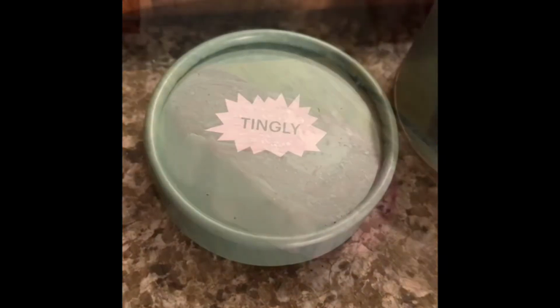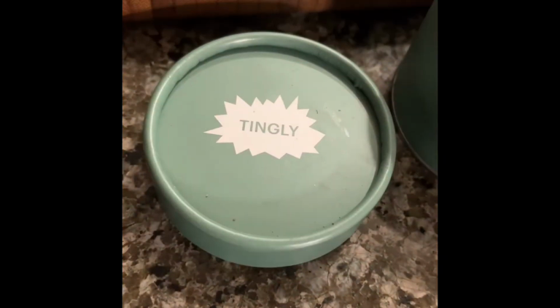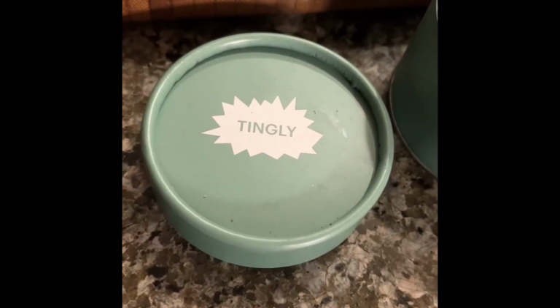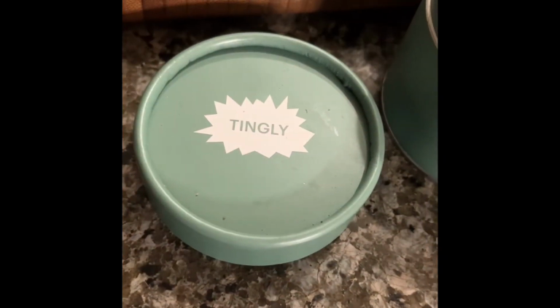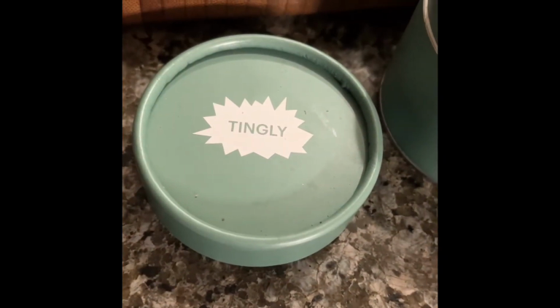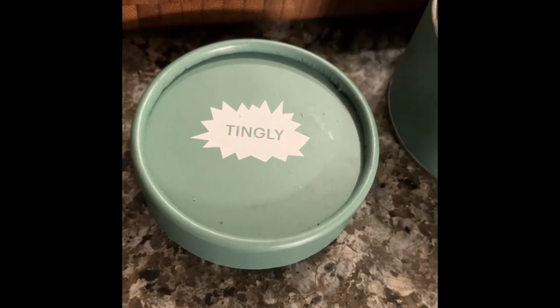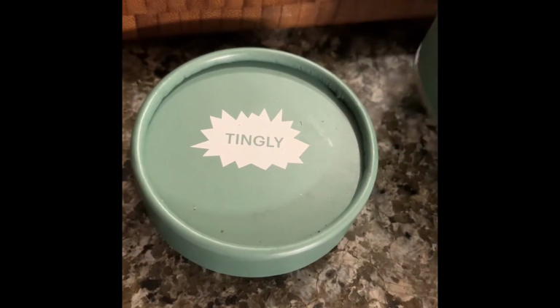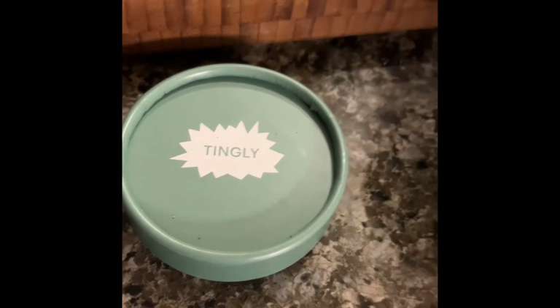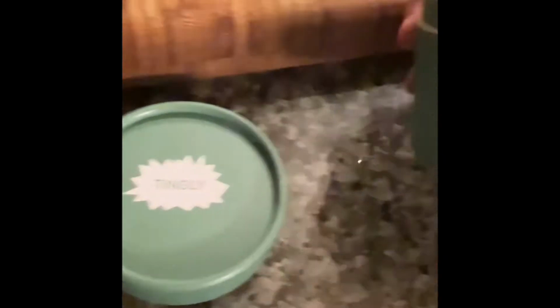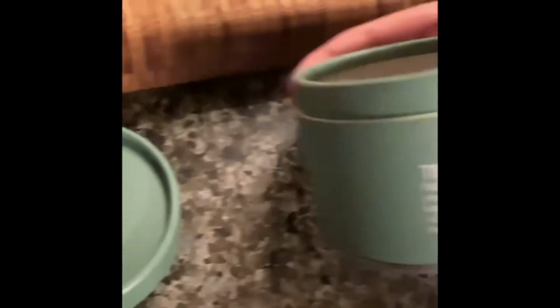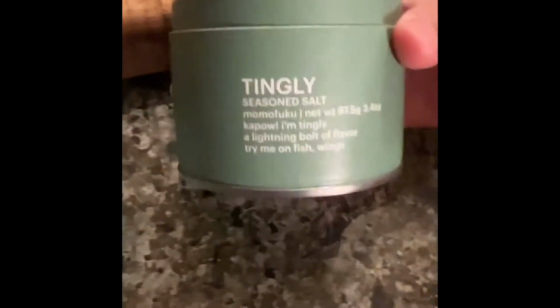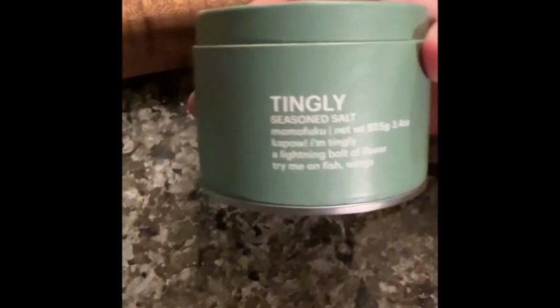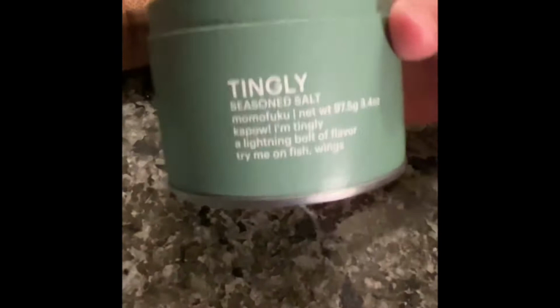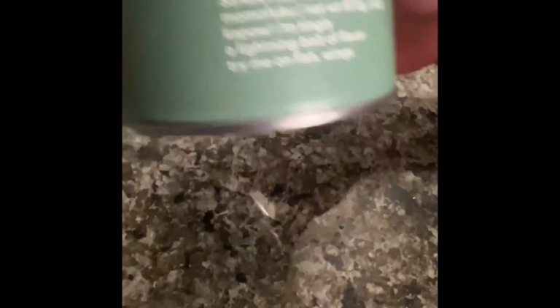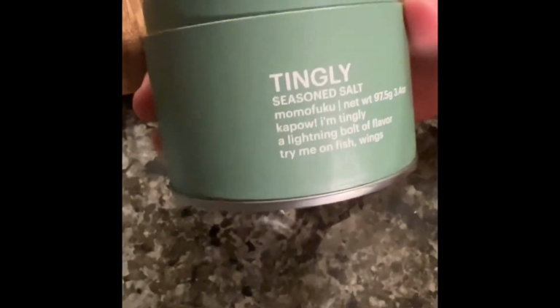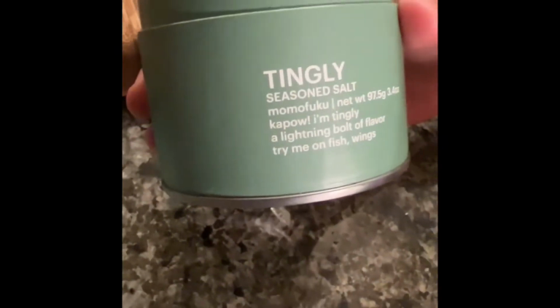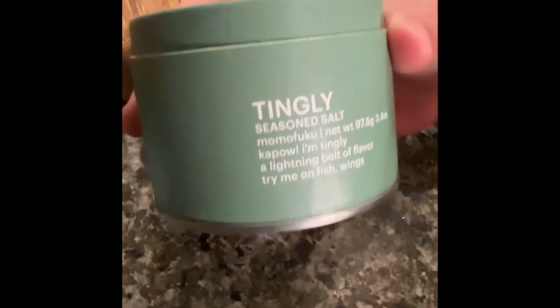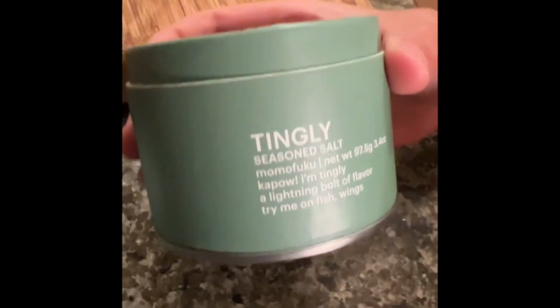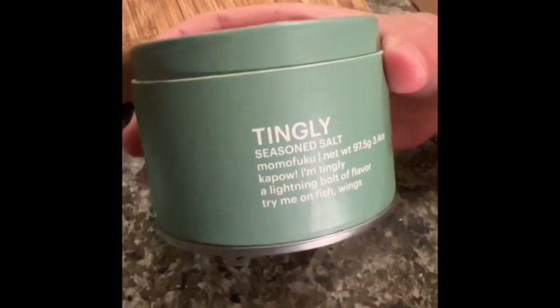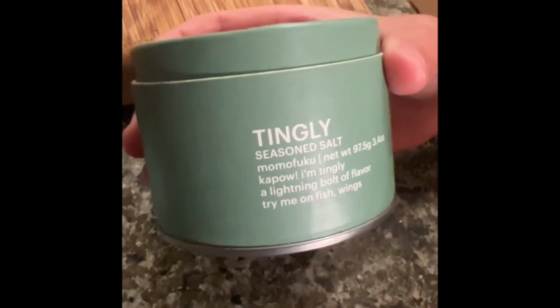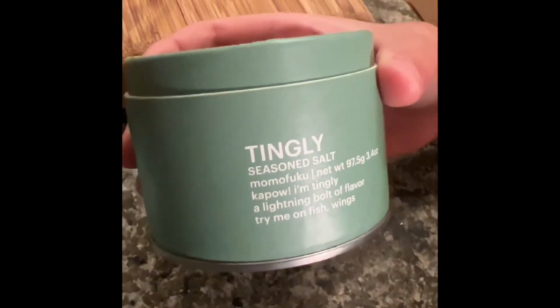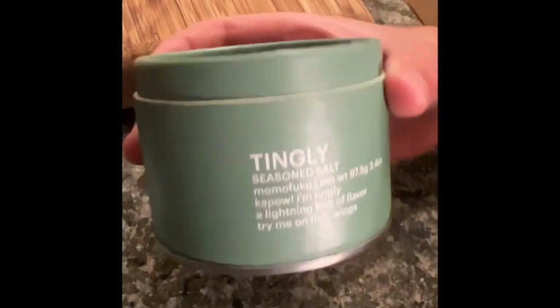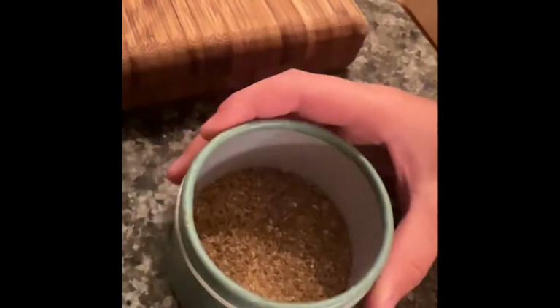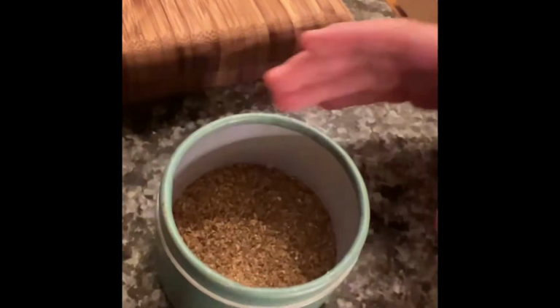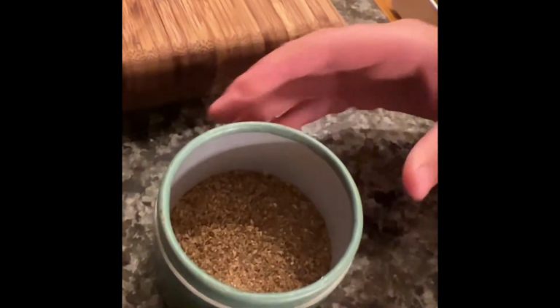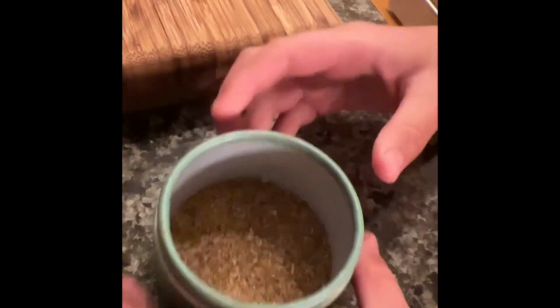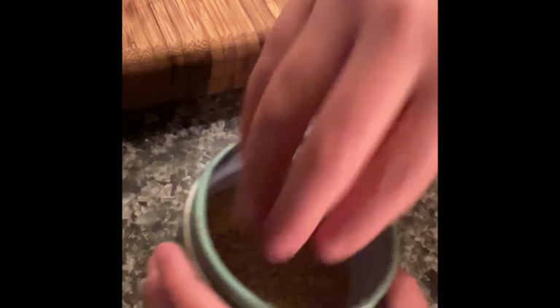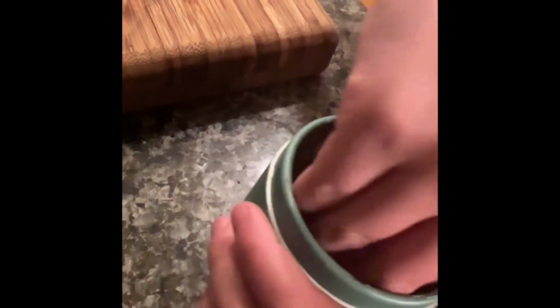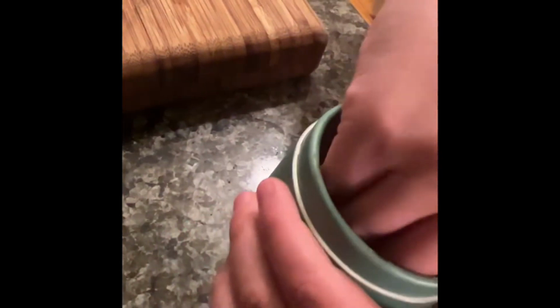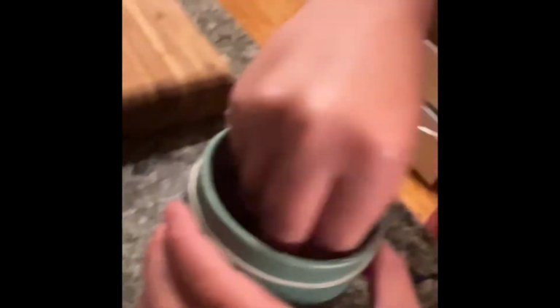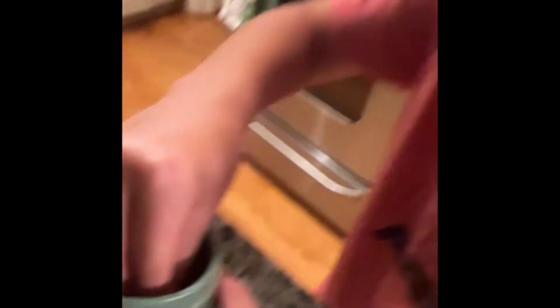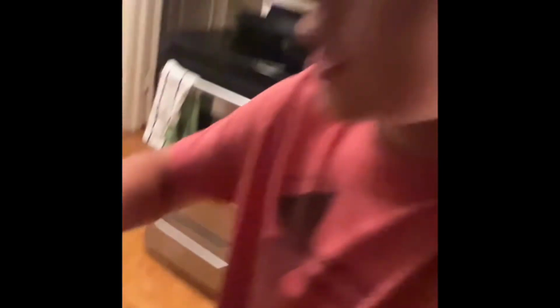Okay, so you can use whatever seasoning you want. Today, I'll be adding some Momofuku tingly seasoning salt. Make sure you guys blow up this video and tag David Chen.